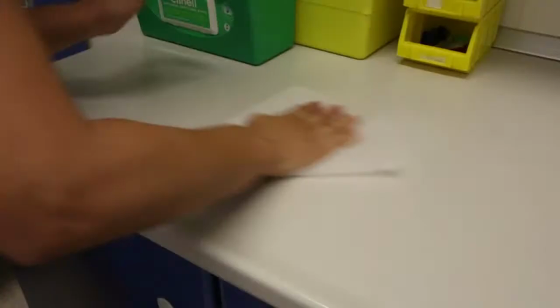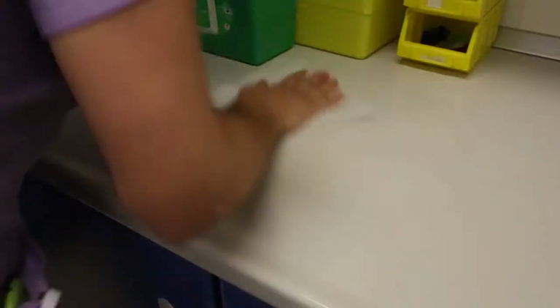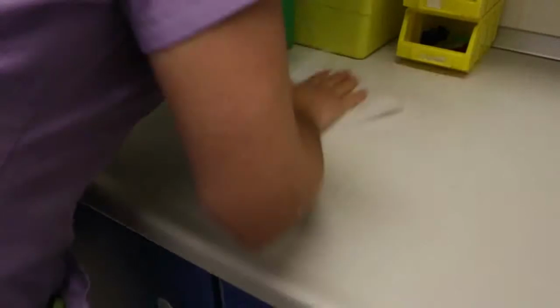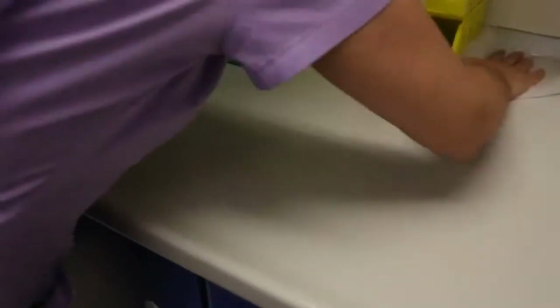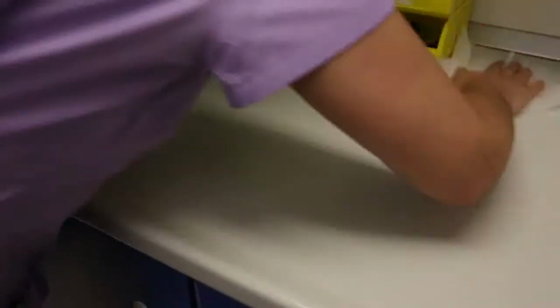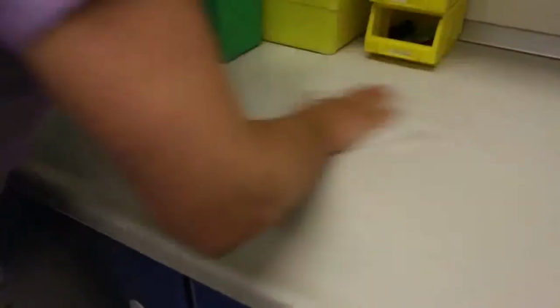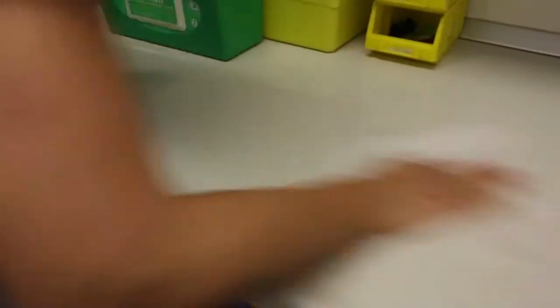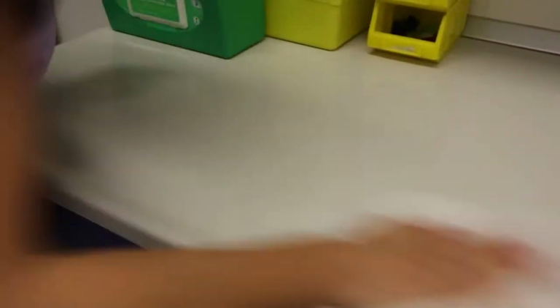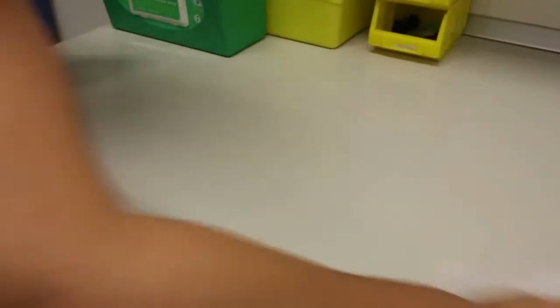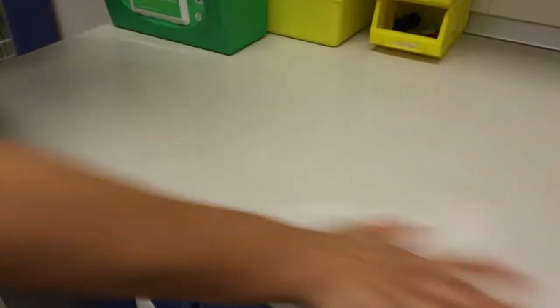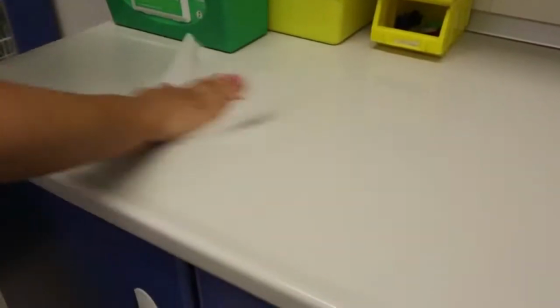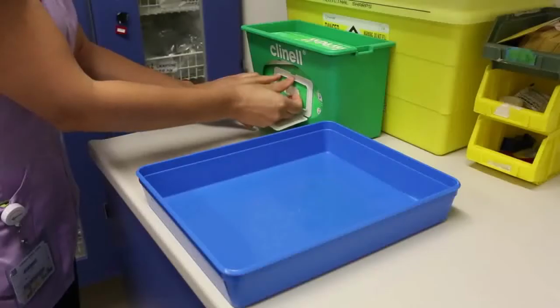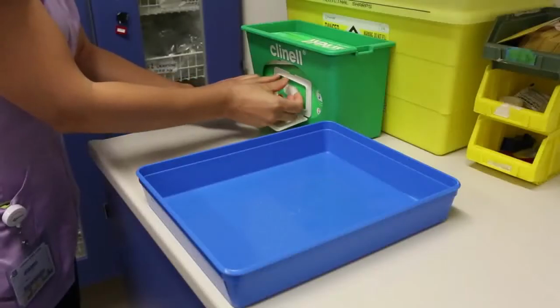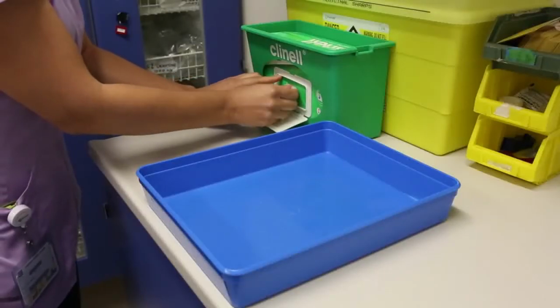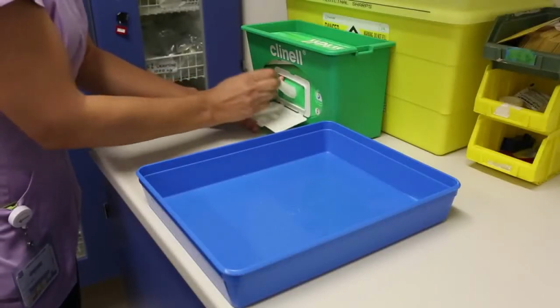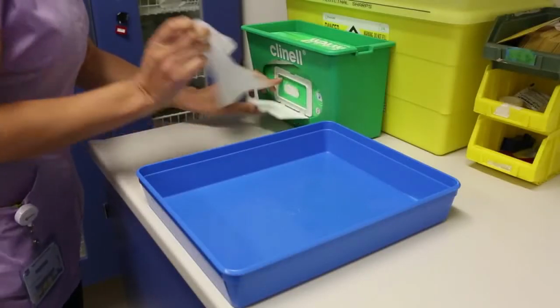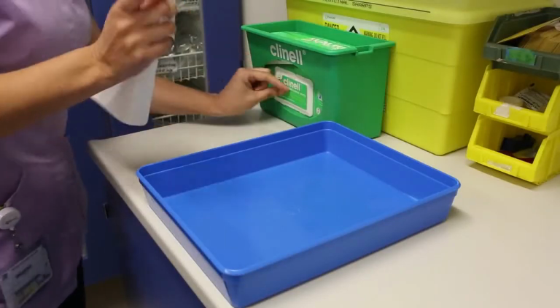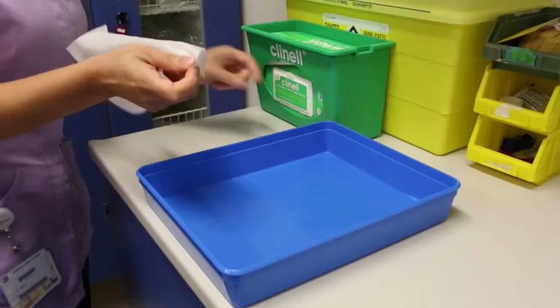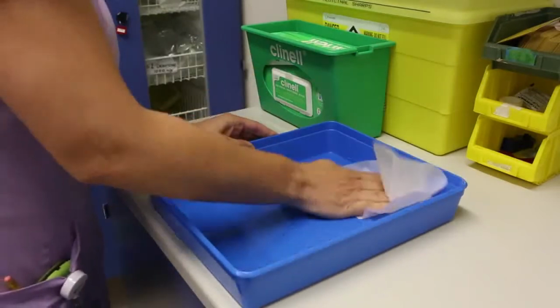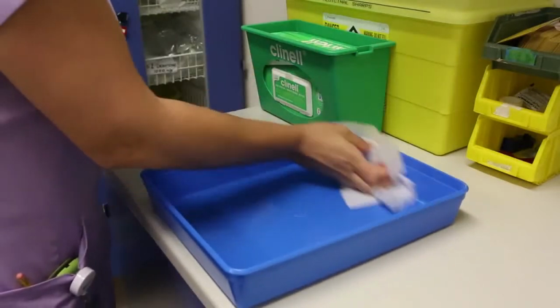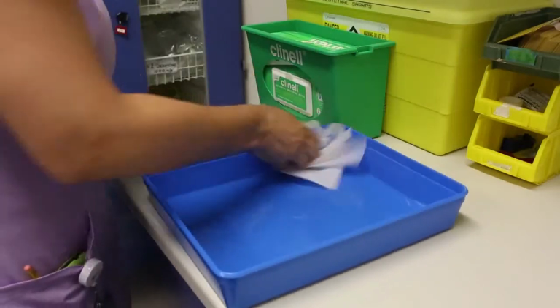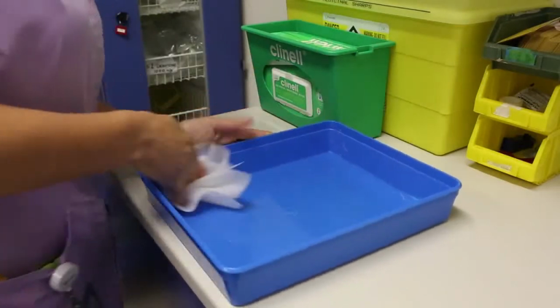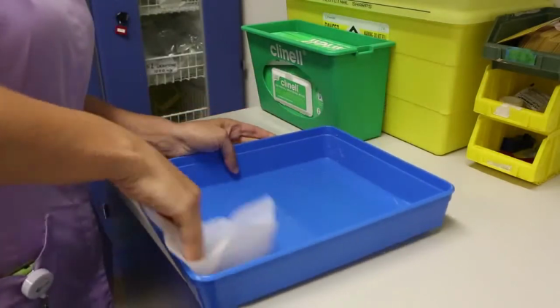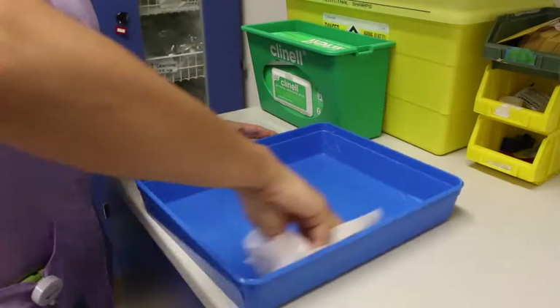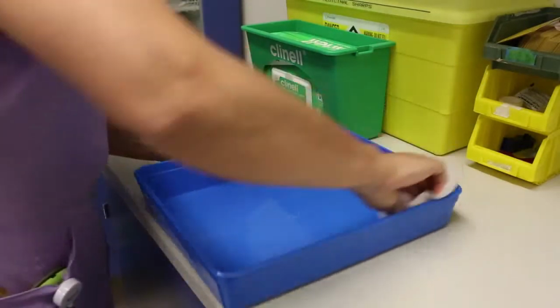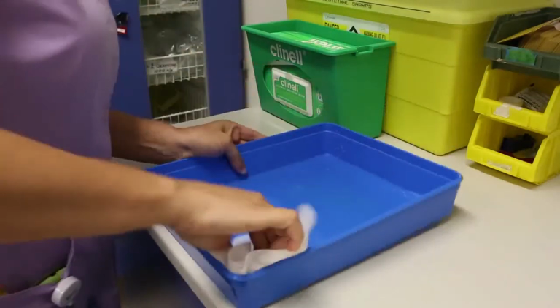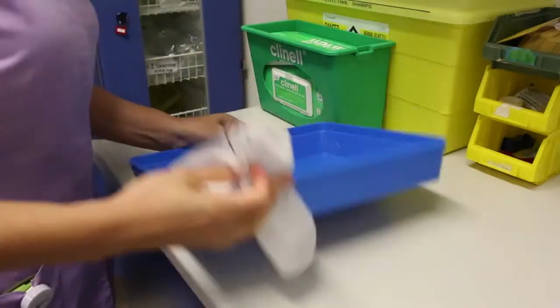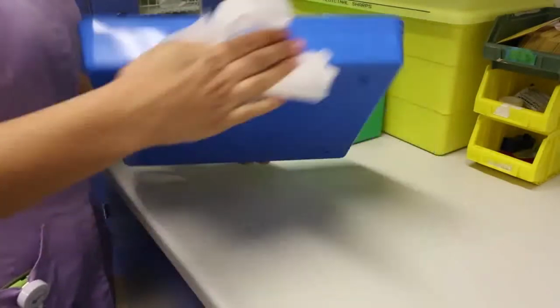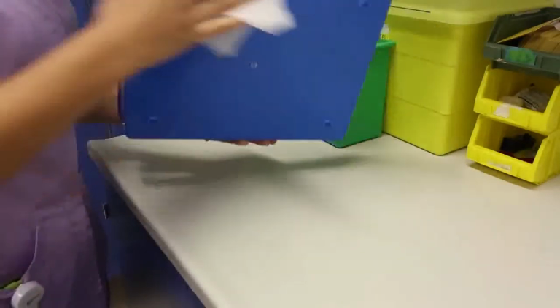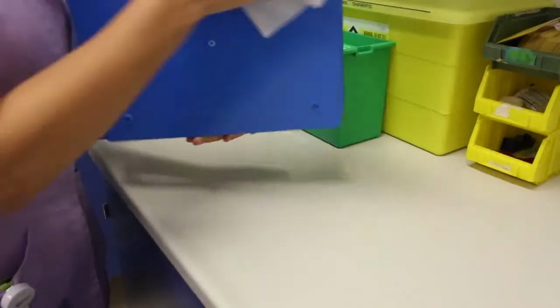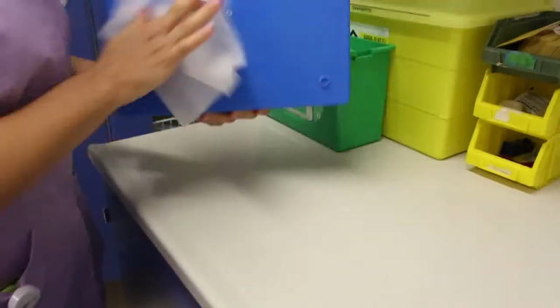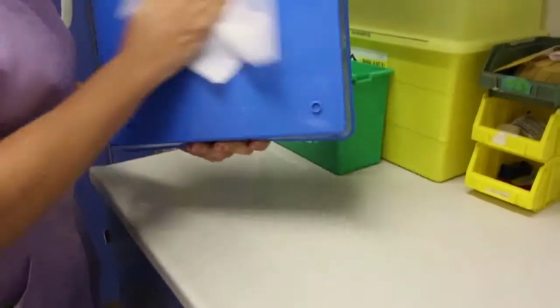Clean the surface you'll be working on with a clenal wipe. Clean a tray with another clenal wipe, starting from the inside and moving to the outside, ending with the bottom. Allow the tray to air dry.